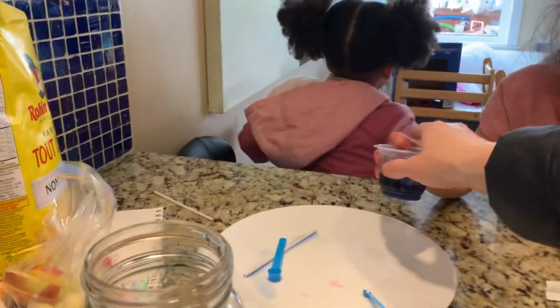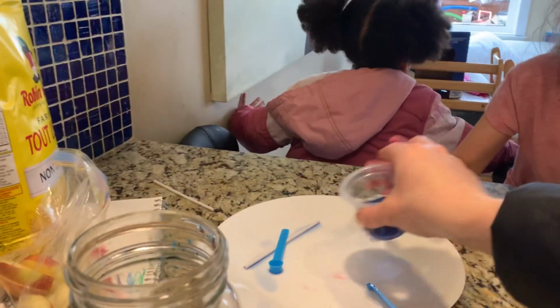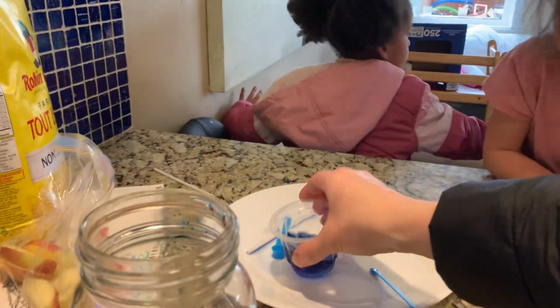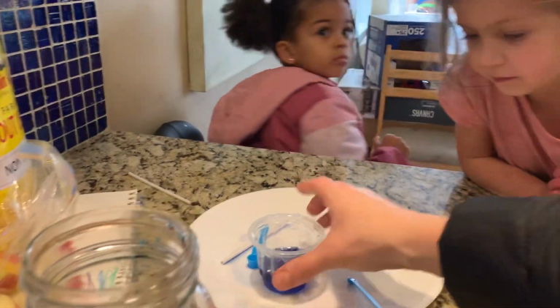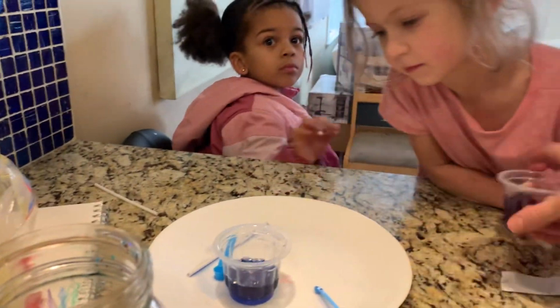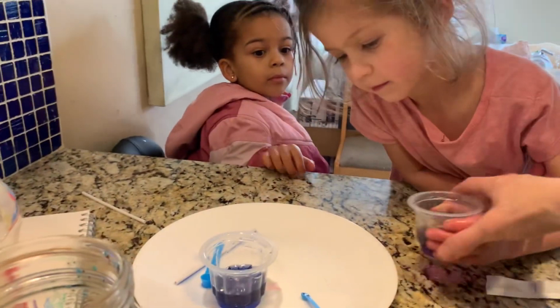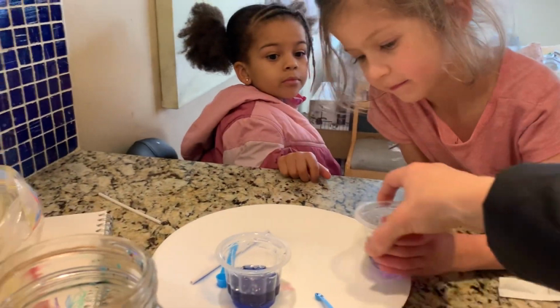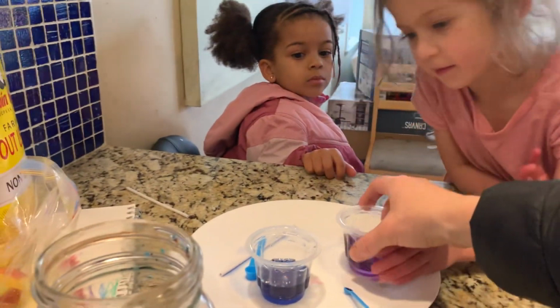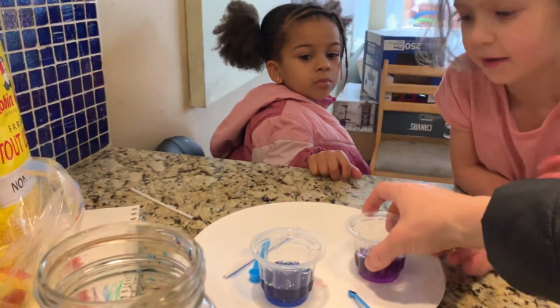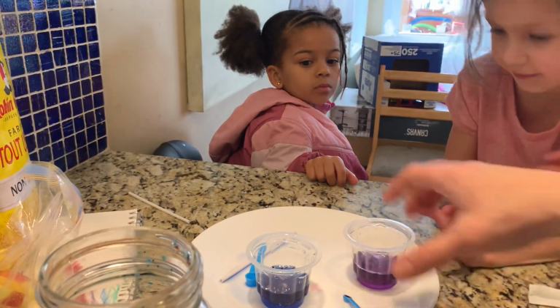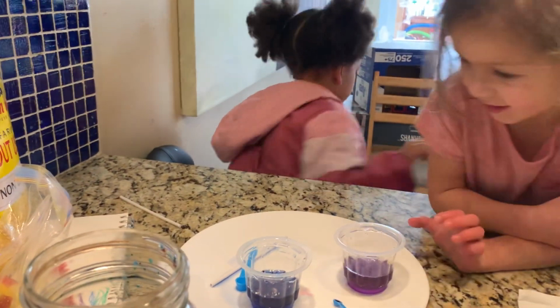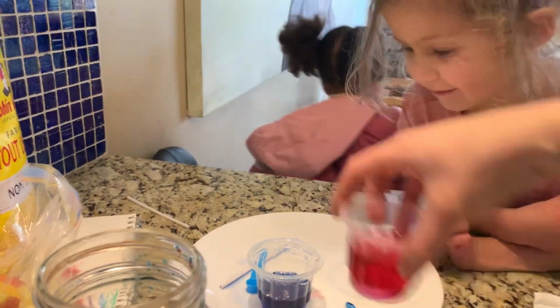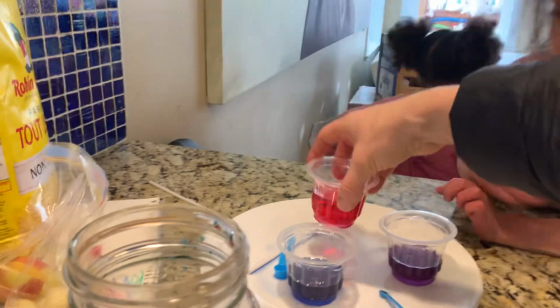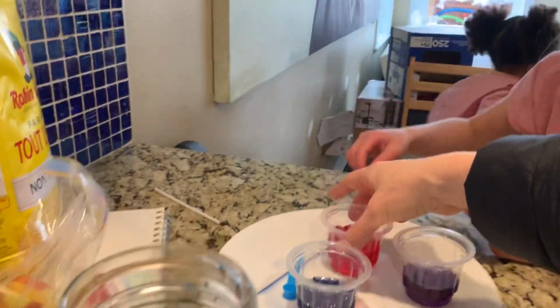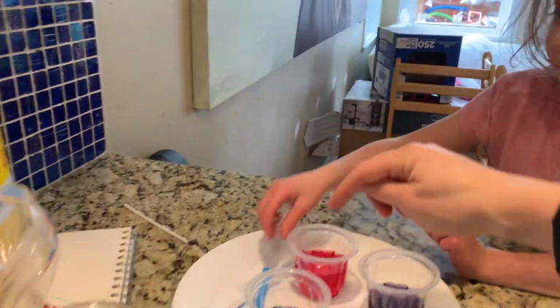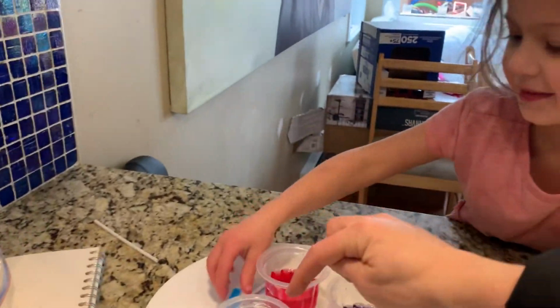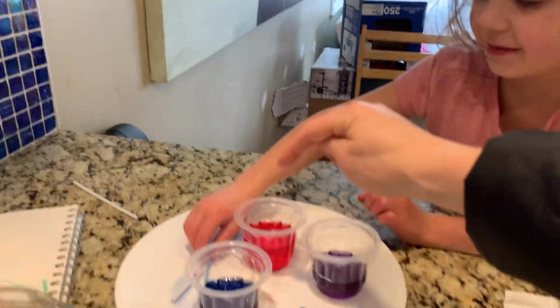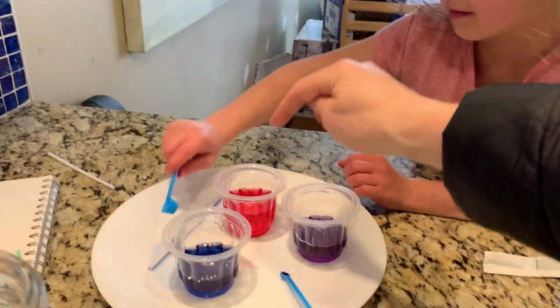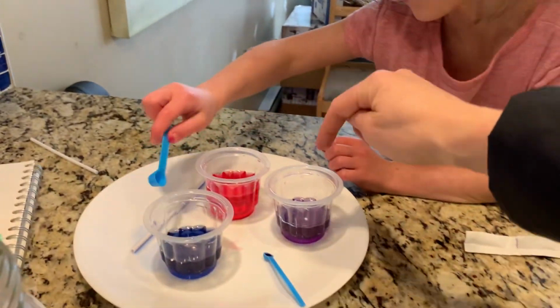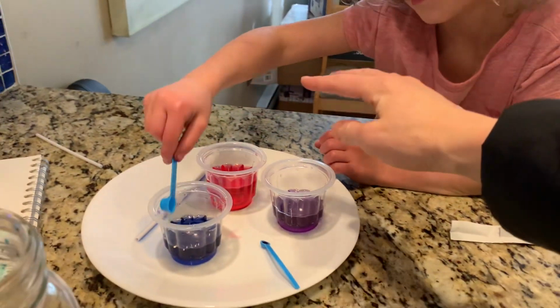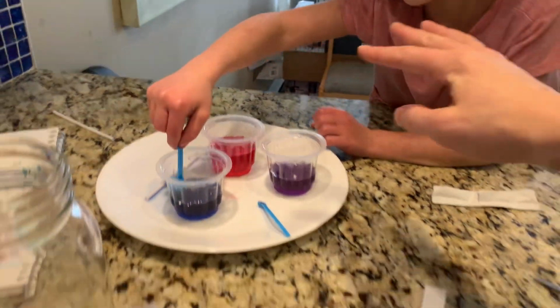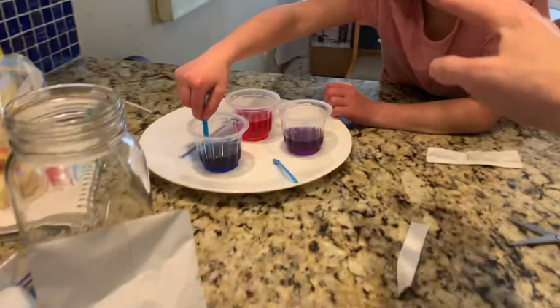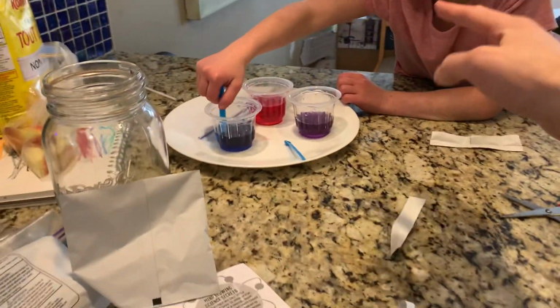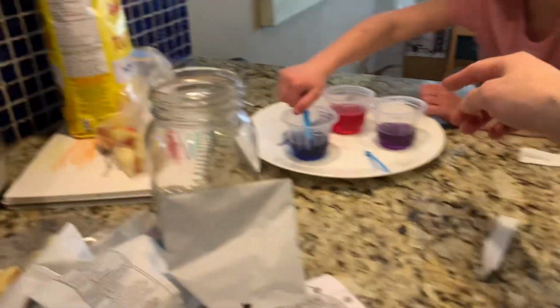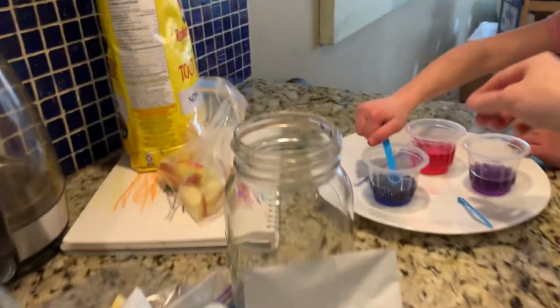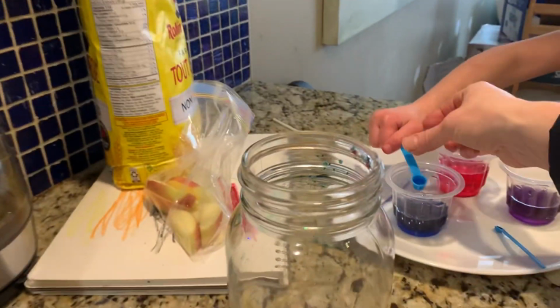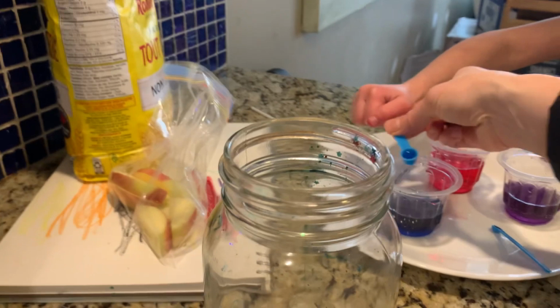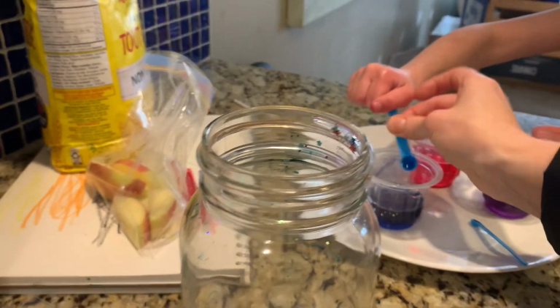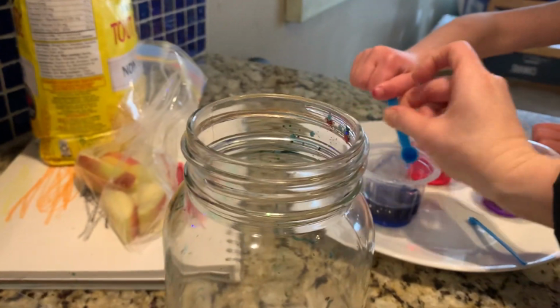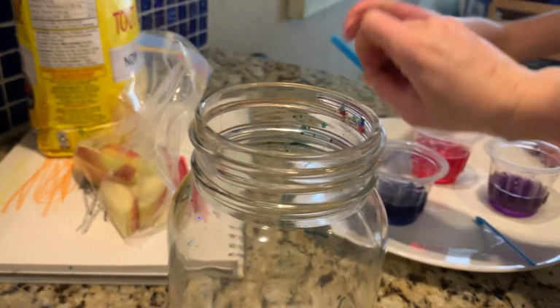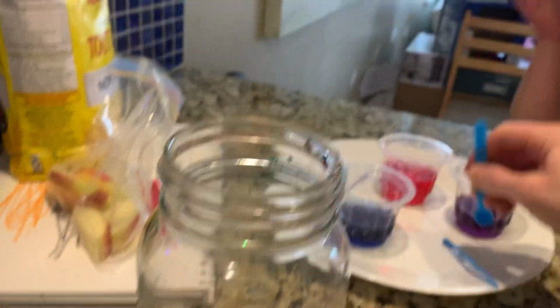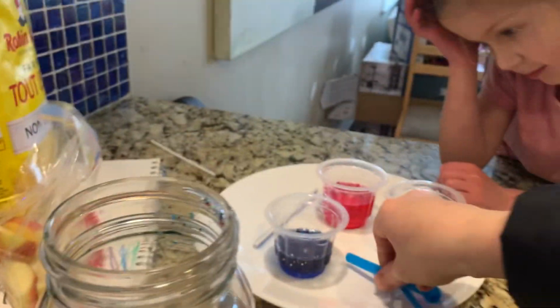So don't cross the colors. Do you hear me? Do you understand what I'm saying? We got to keep them blue, red, and purple. And don't dump any of the colors into the other colors.